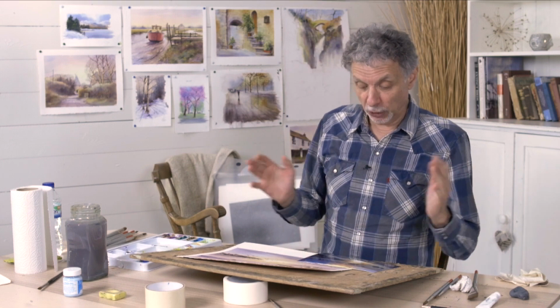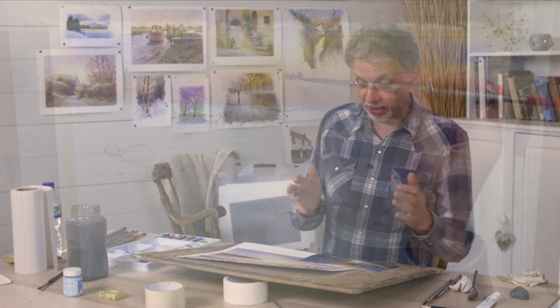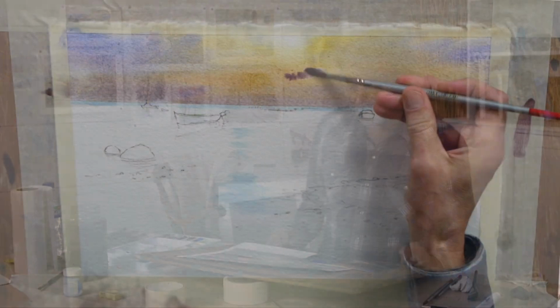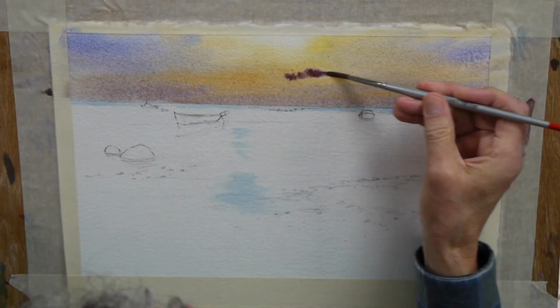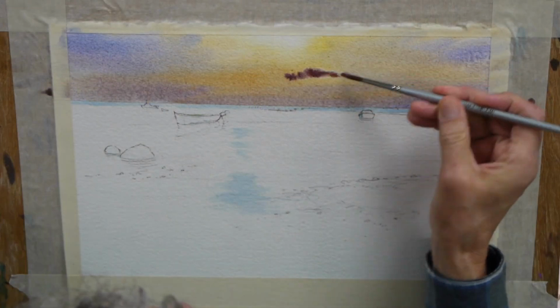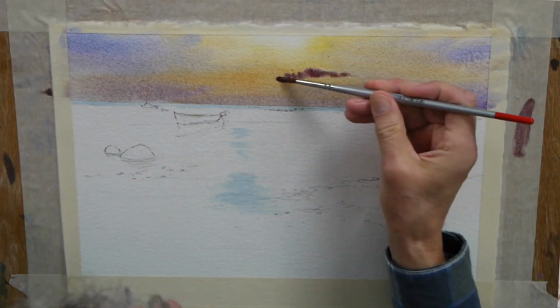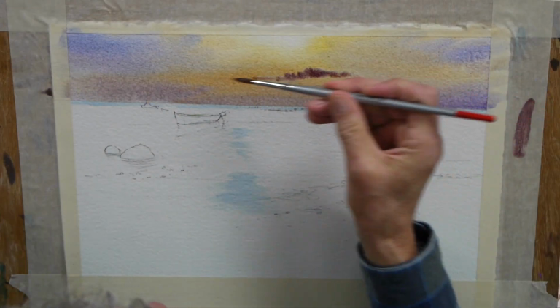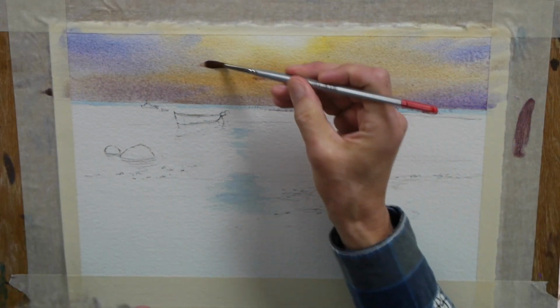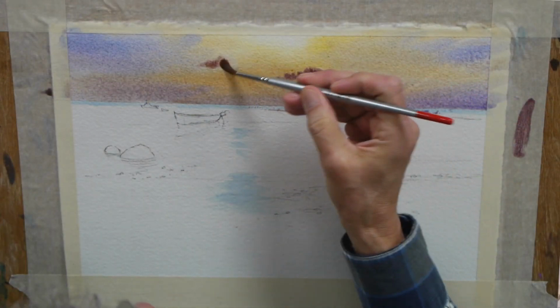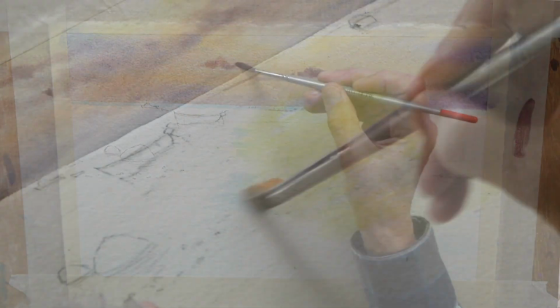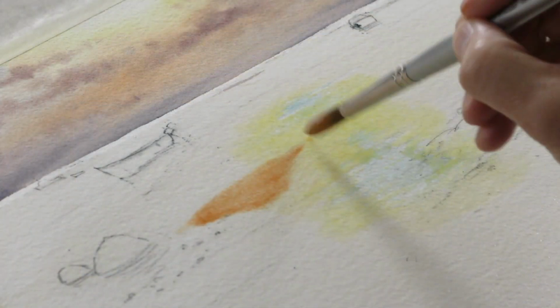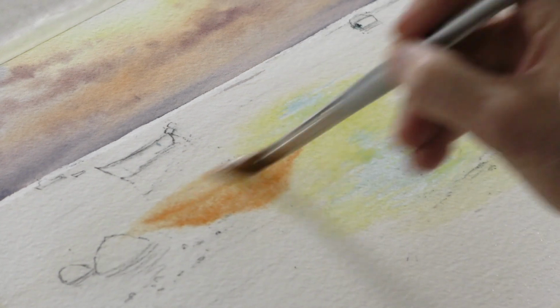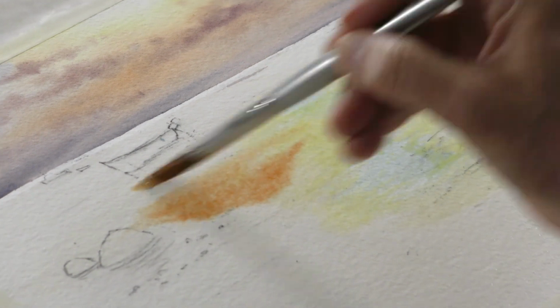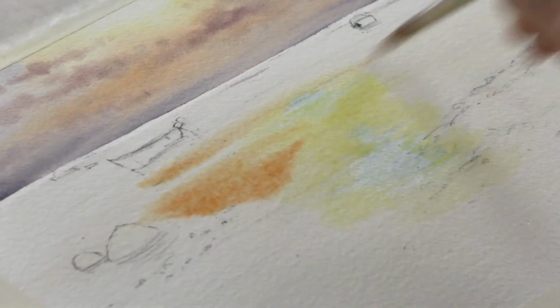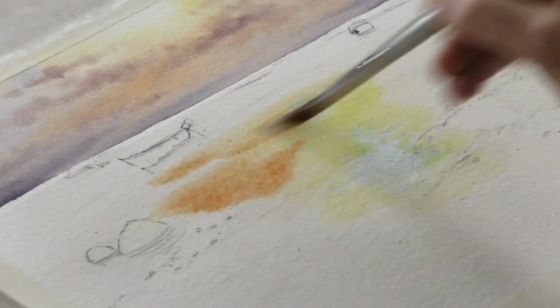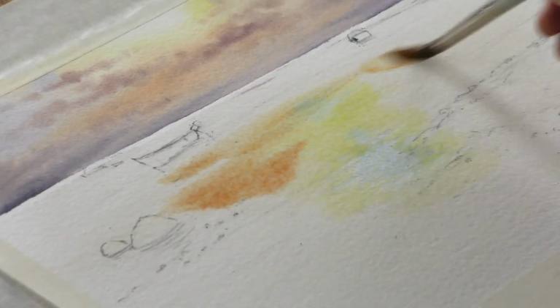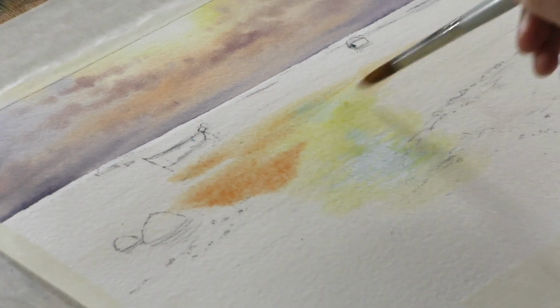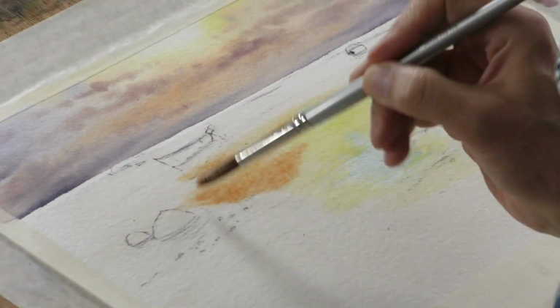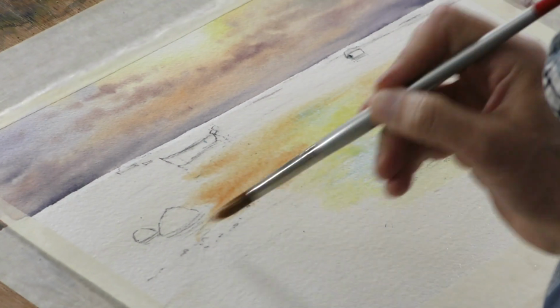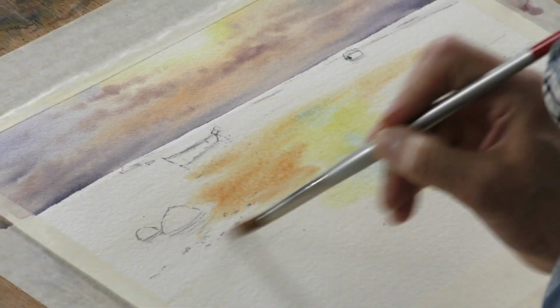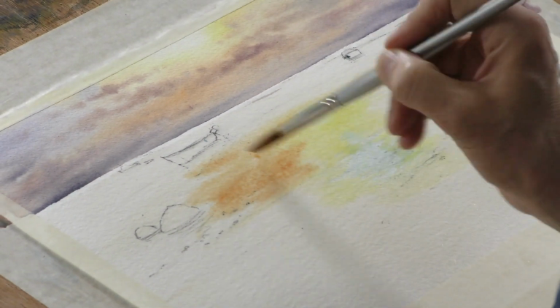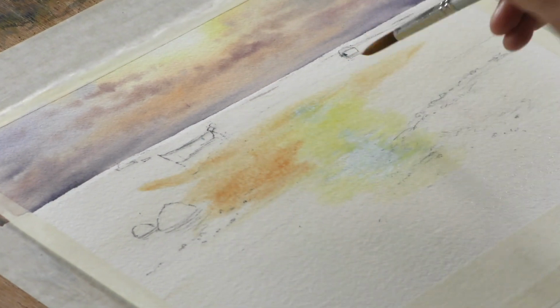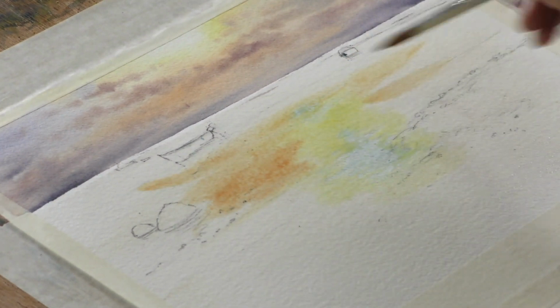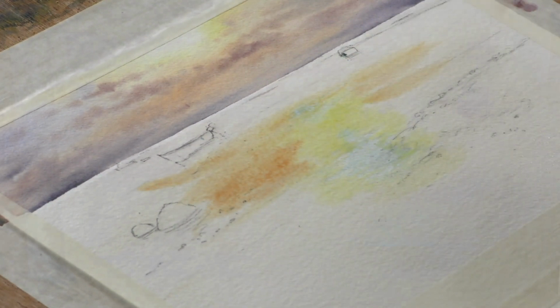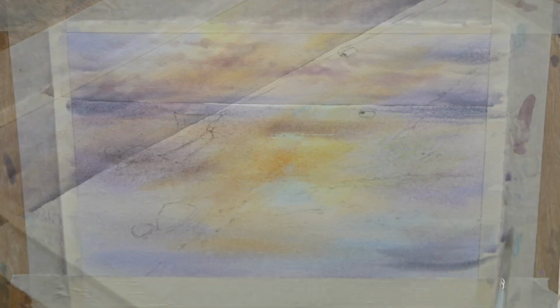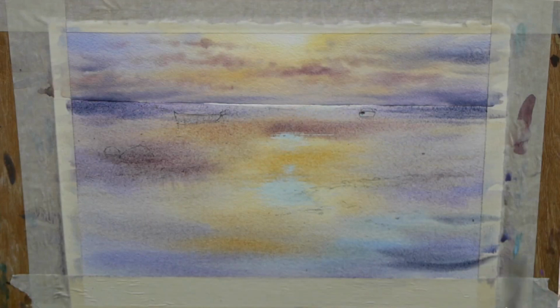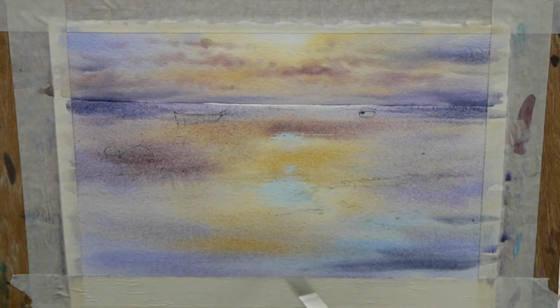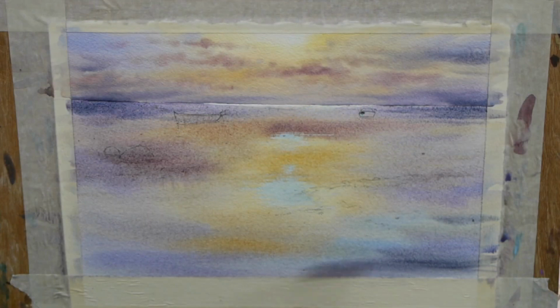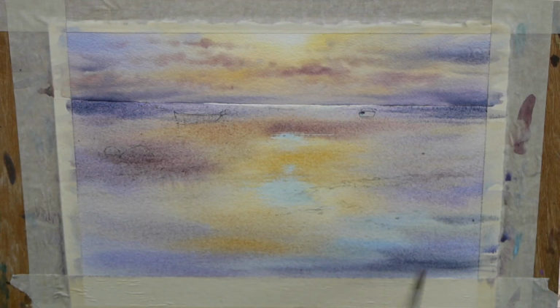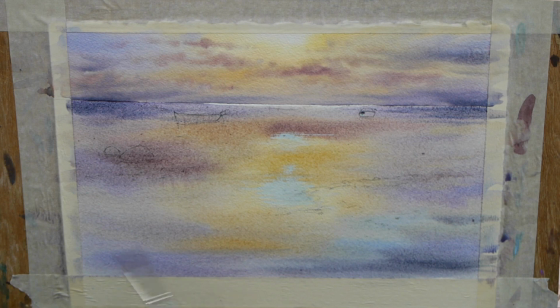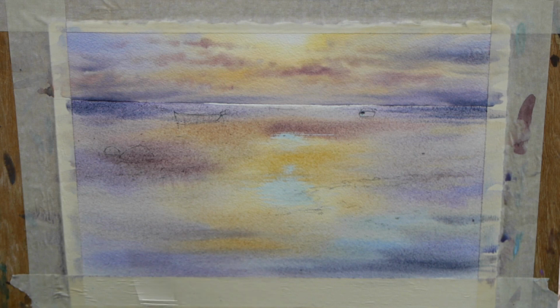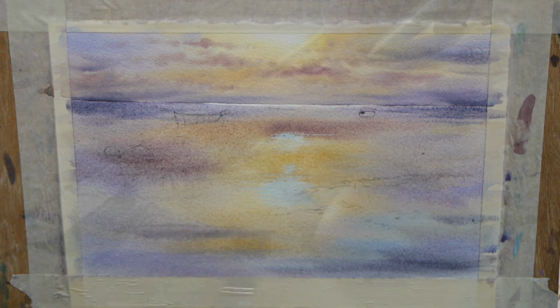Looking at the photograph, you can see where I've got all the information from, and all the reference and the inspiration as well. But I haven't copied it too slavishly.